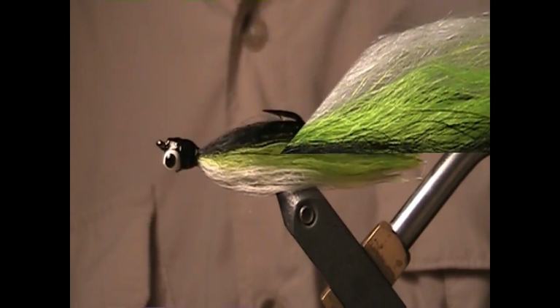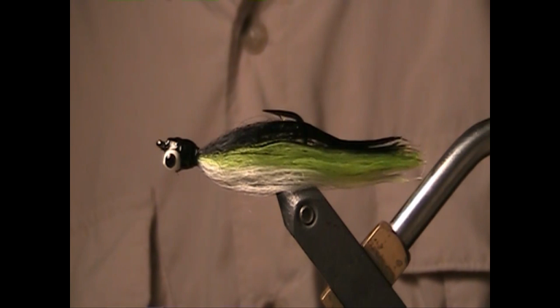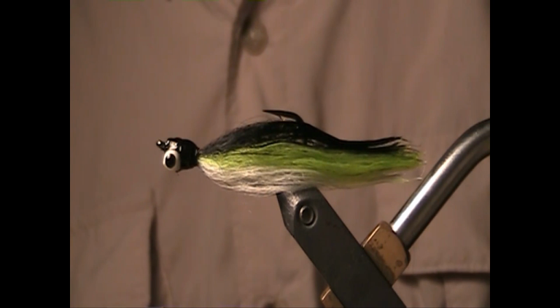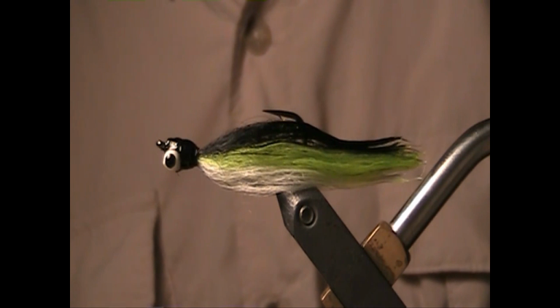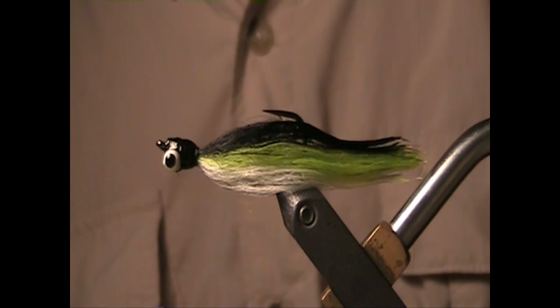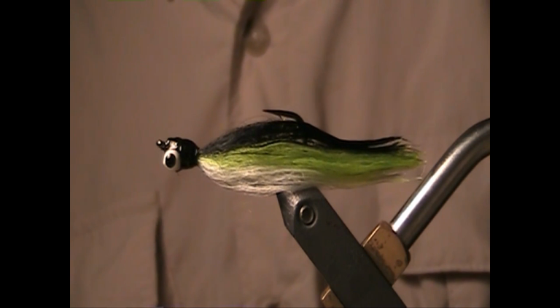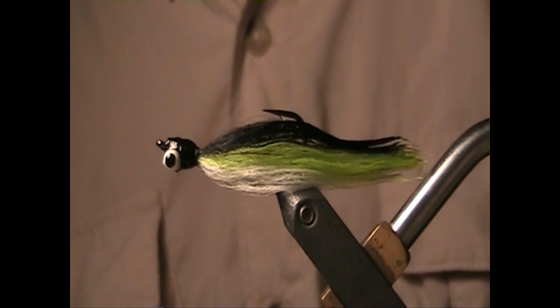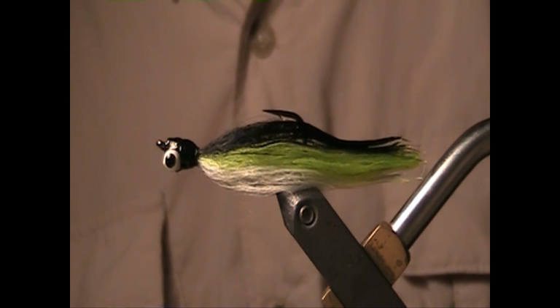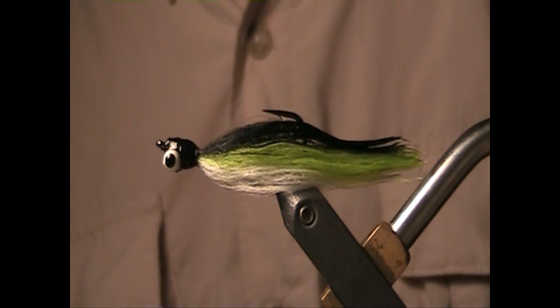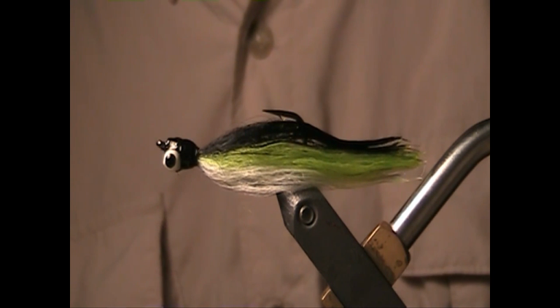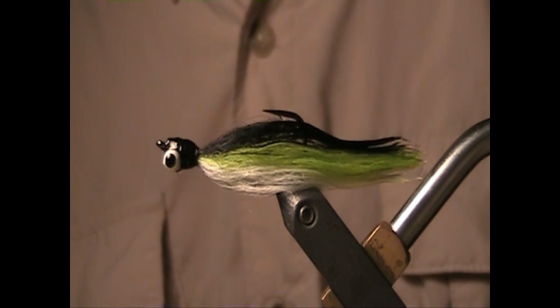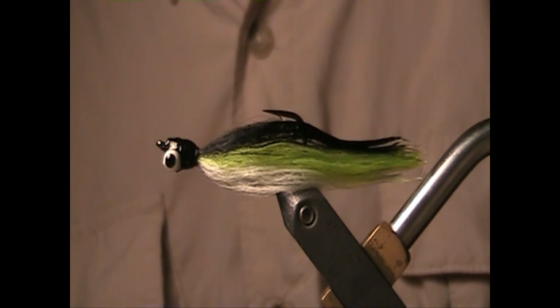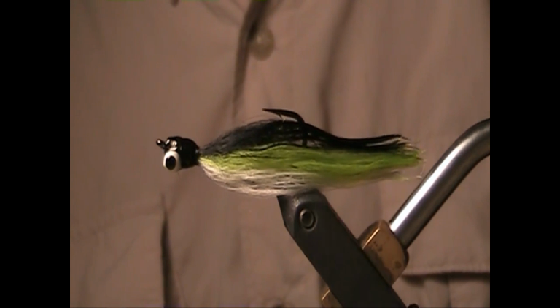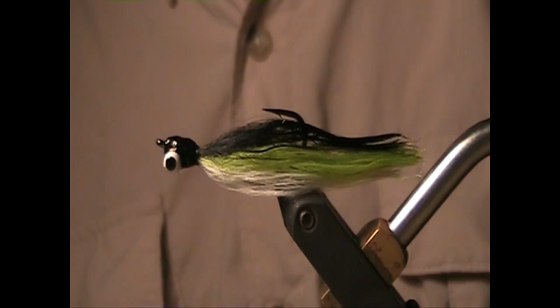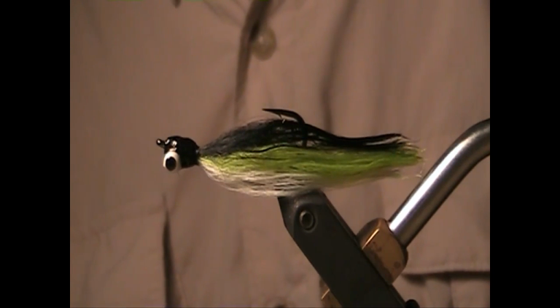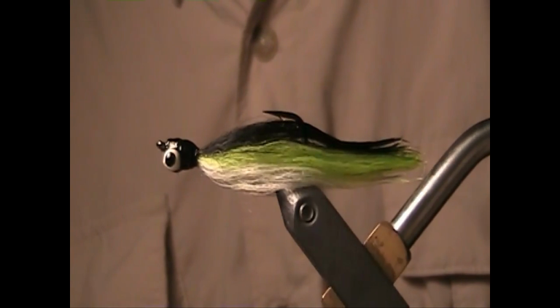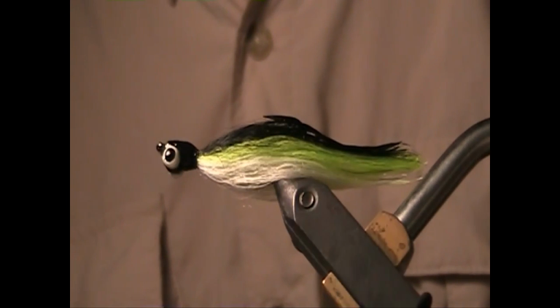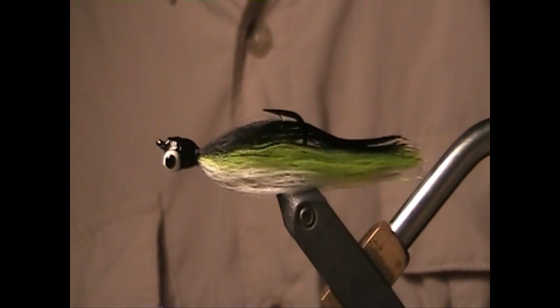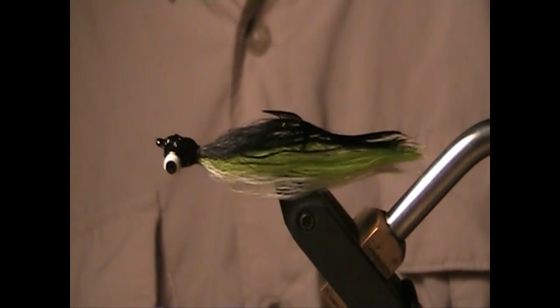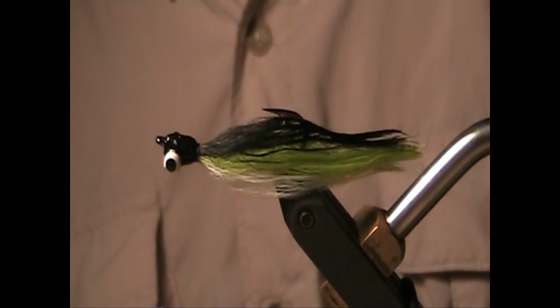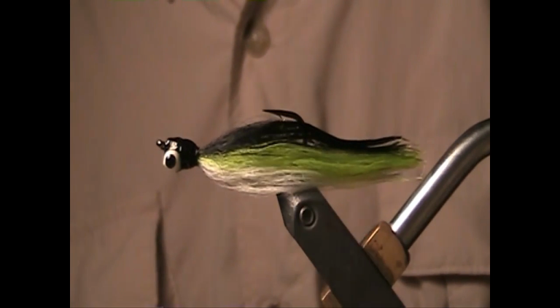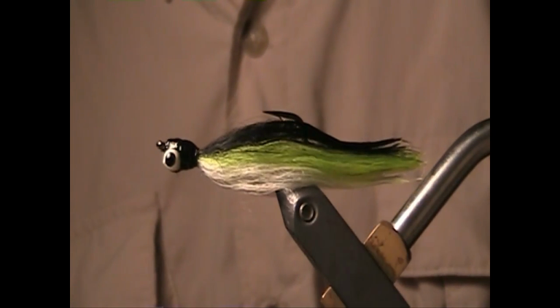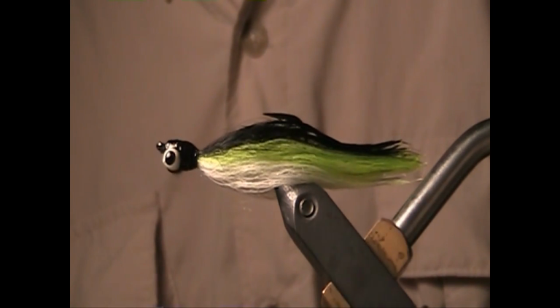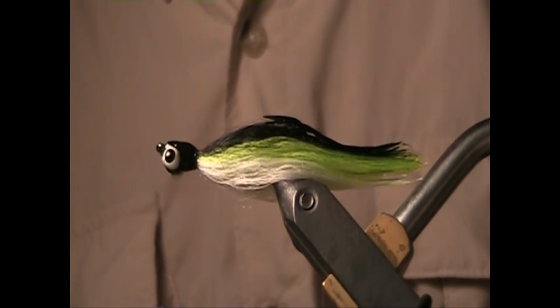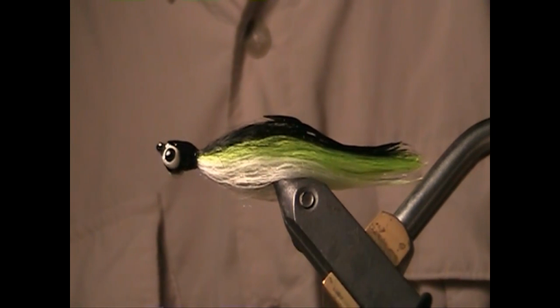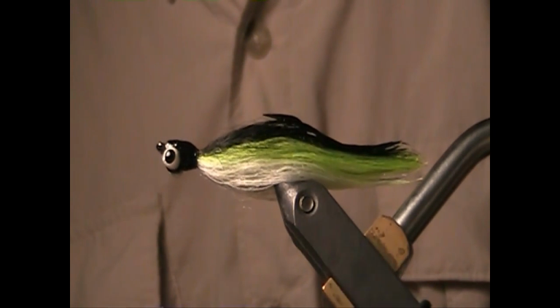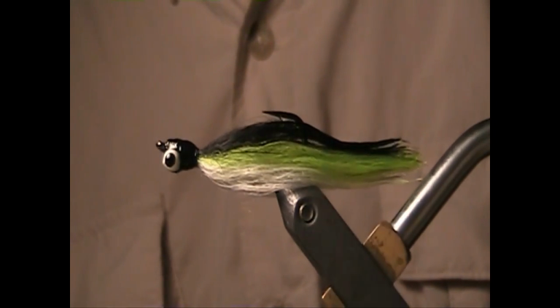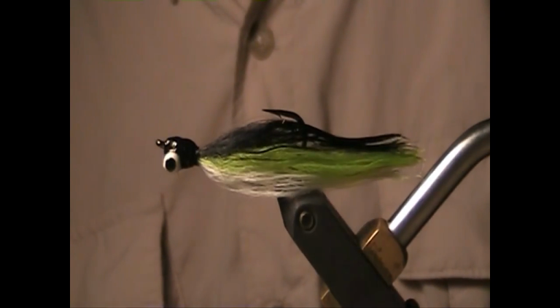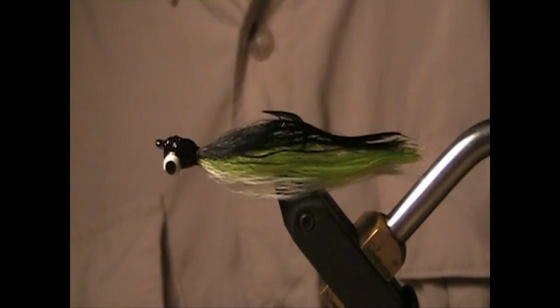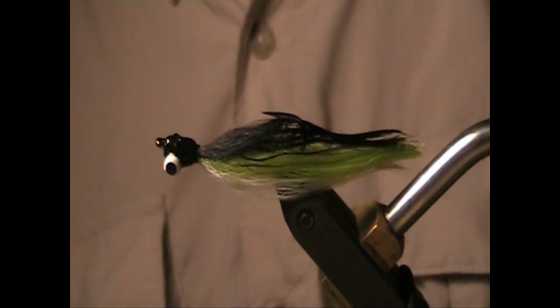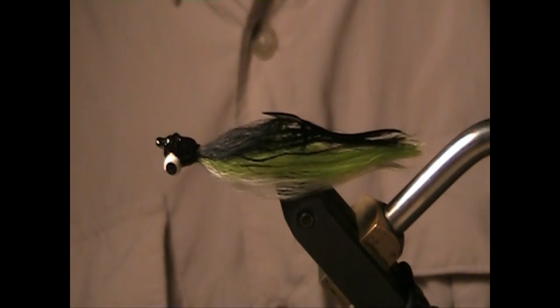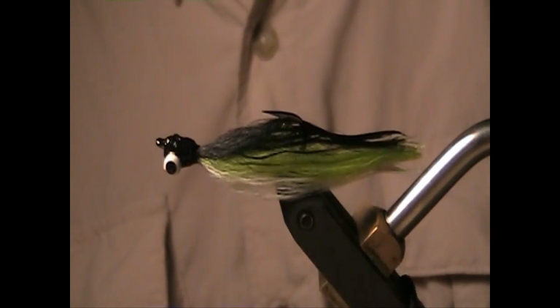There it is — the Krestowski Minnow. Super fast to tie, ultra durable, ingredients are inexpensive, and that fly will catch just about anything.